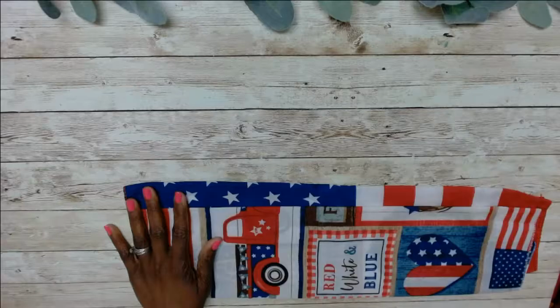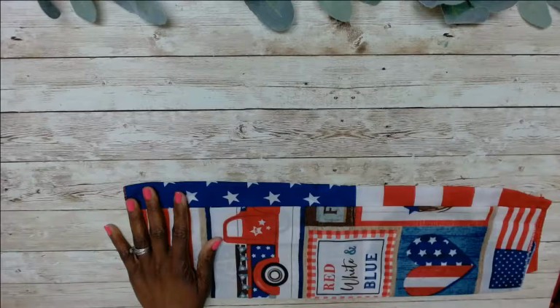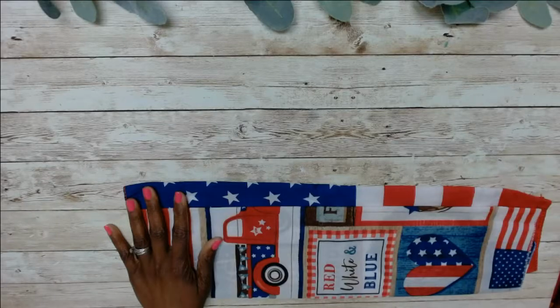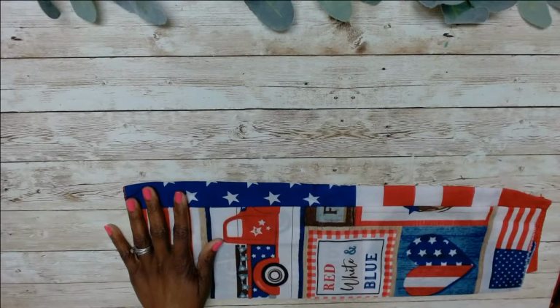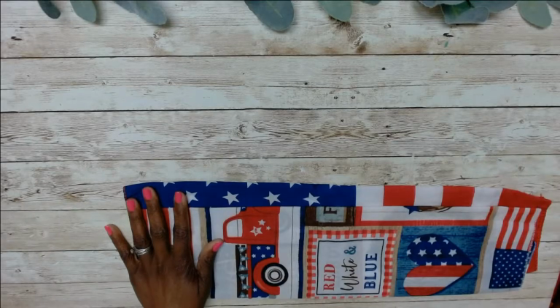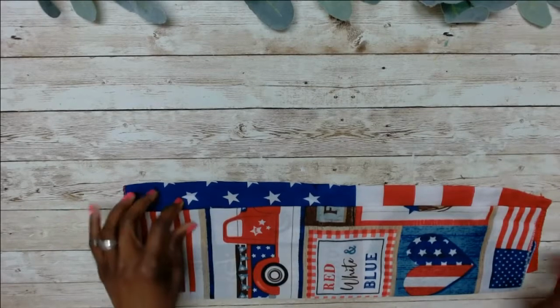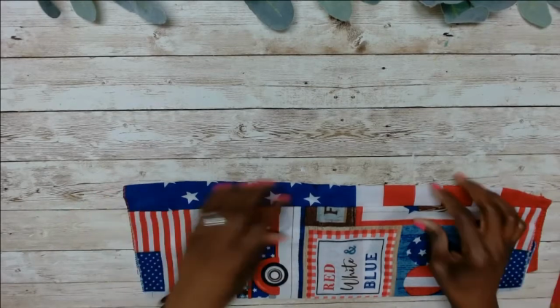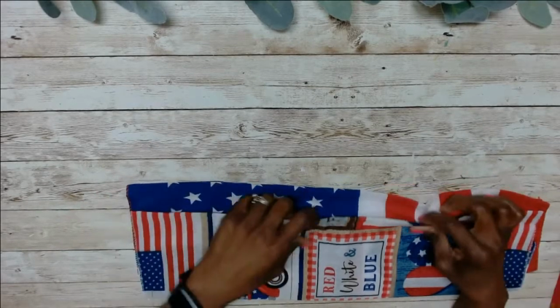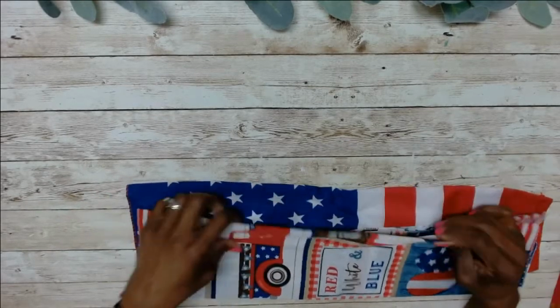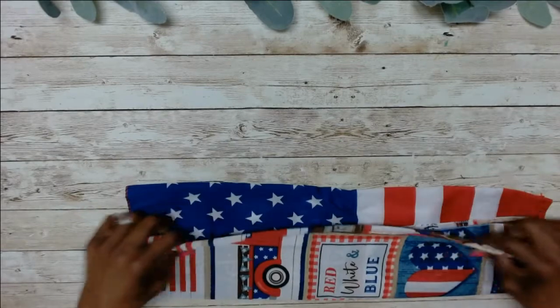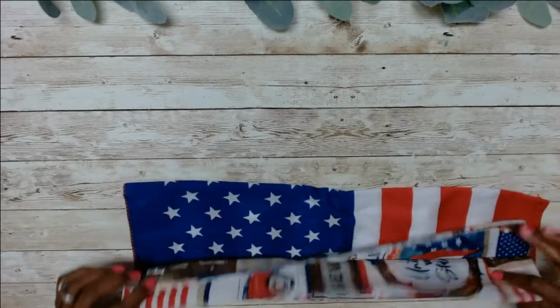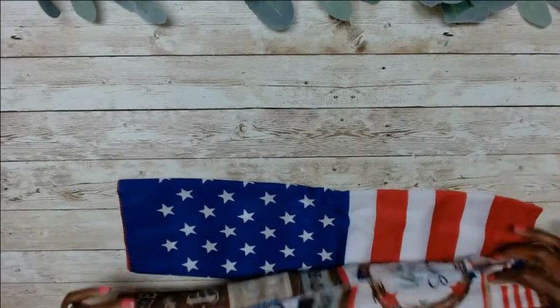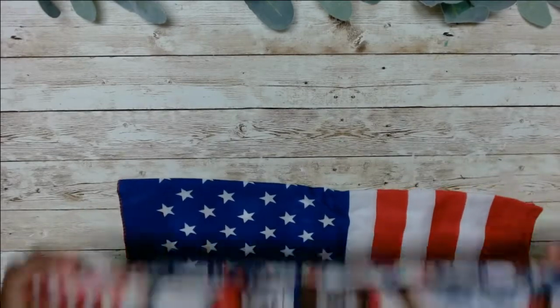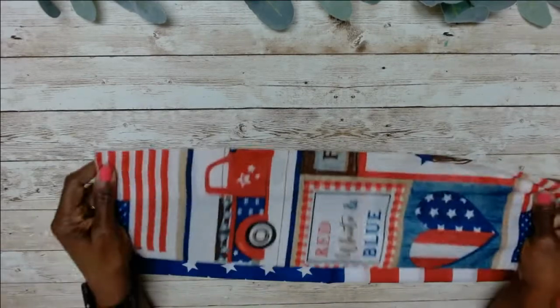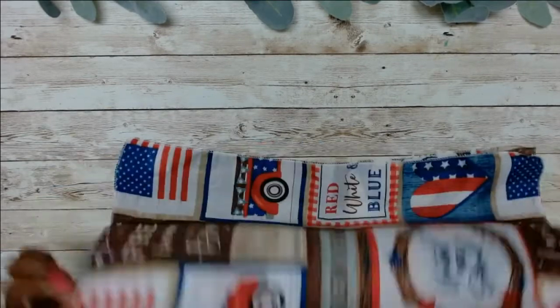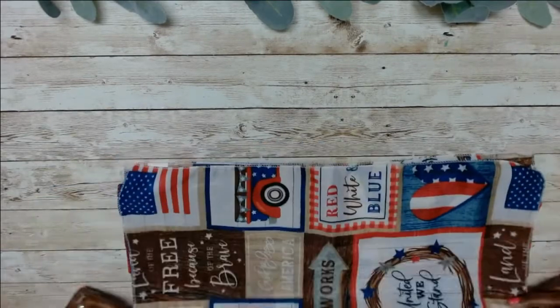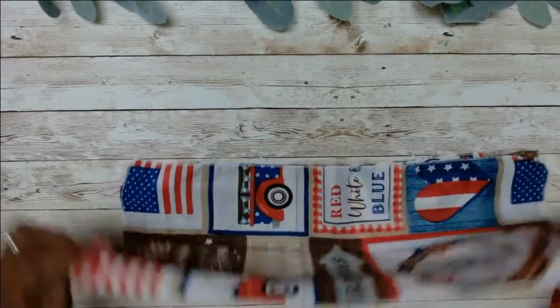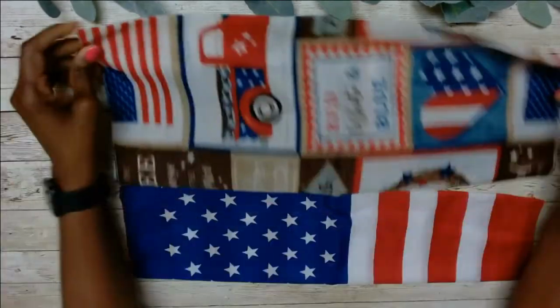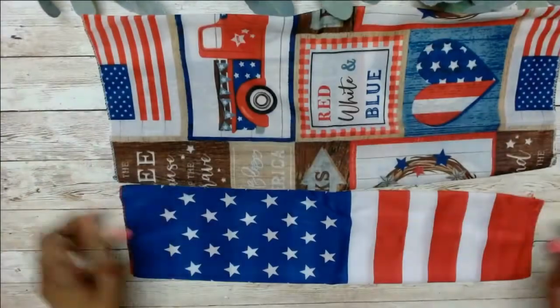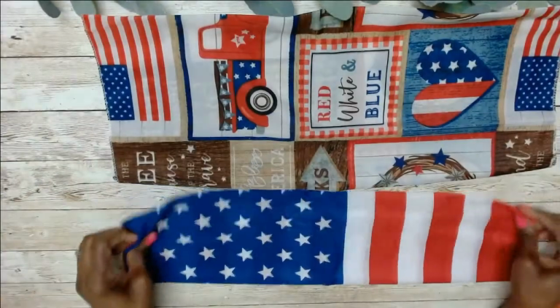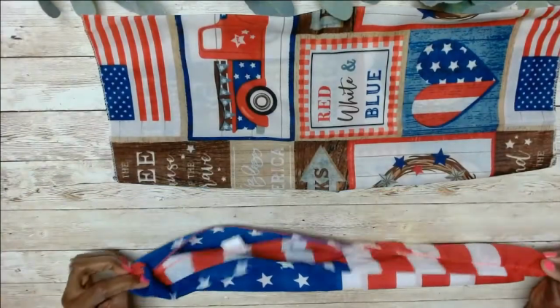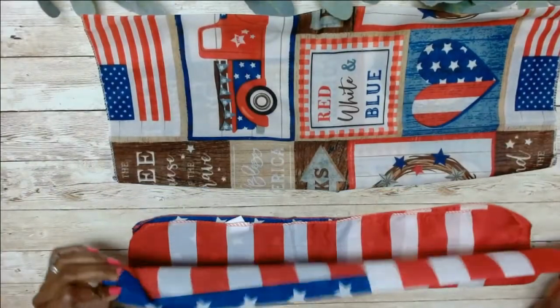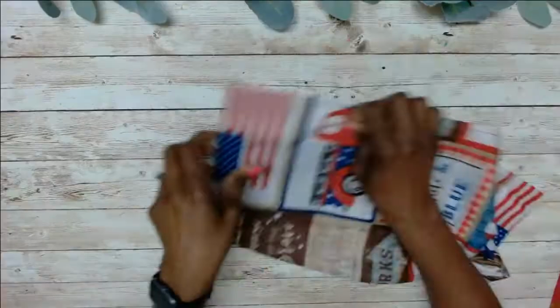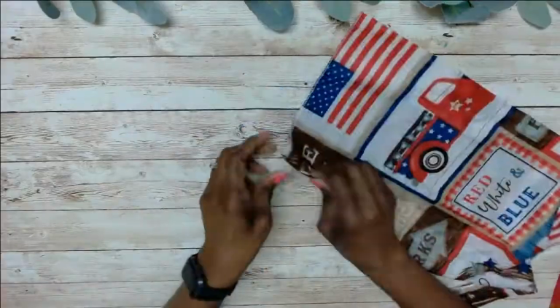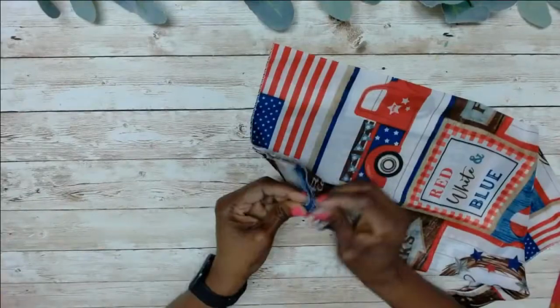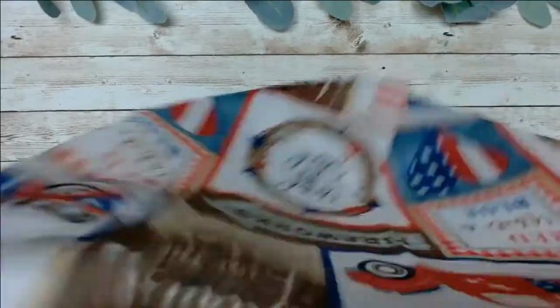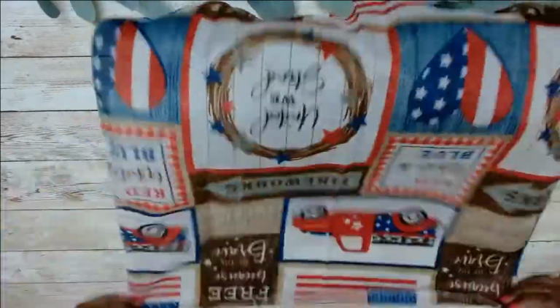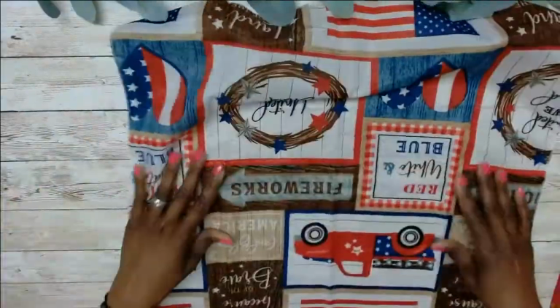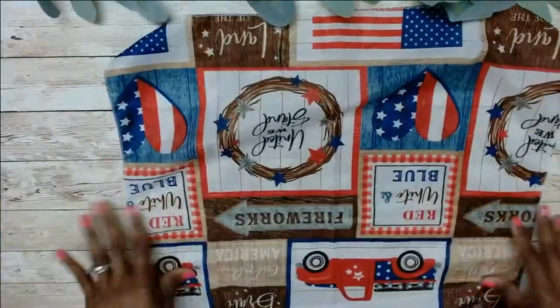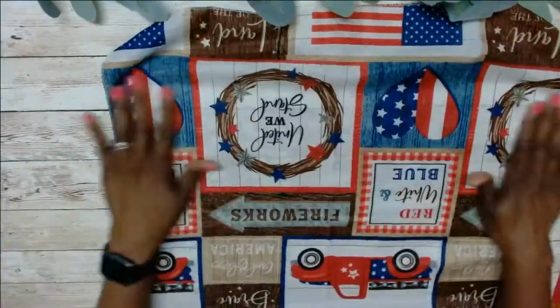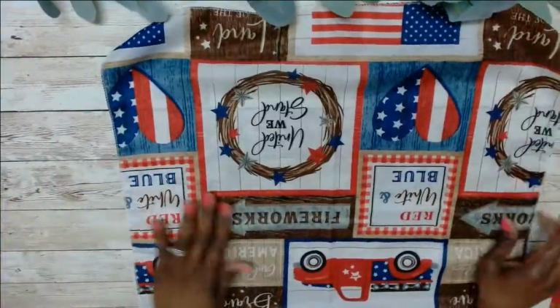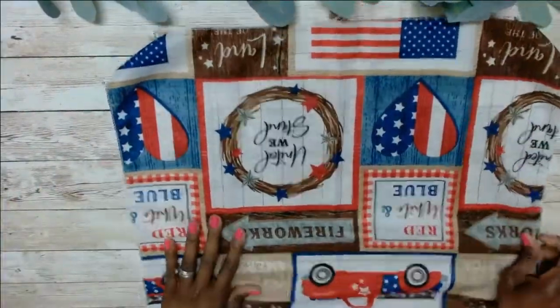I picked up these two bandanas from the Dollar Tree and I'm only going to use one. This one is my inspiration piece, which I'm going to call farmhouse rustic.